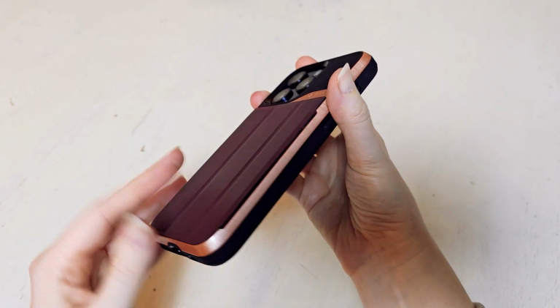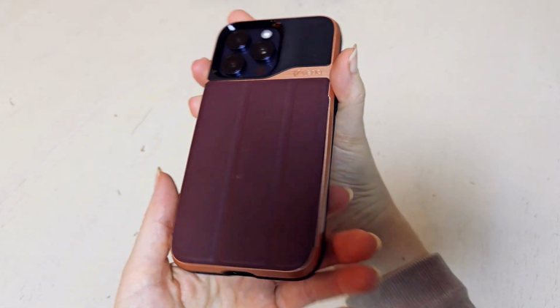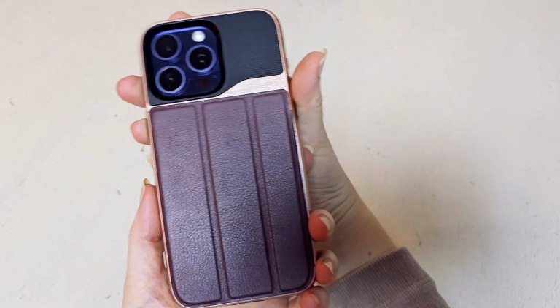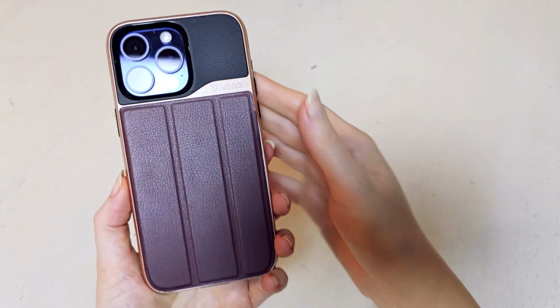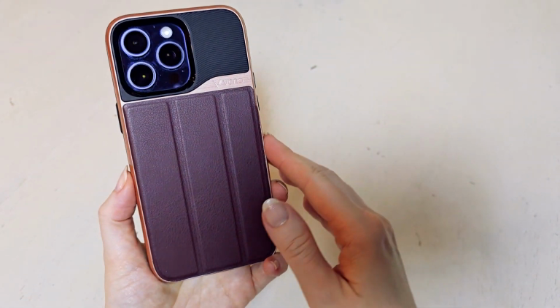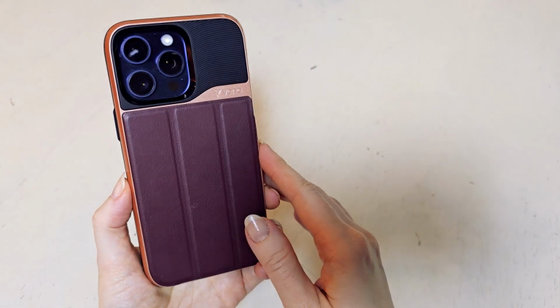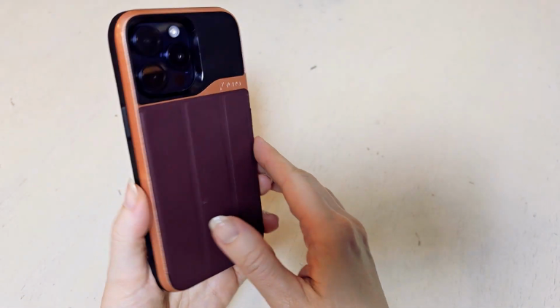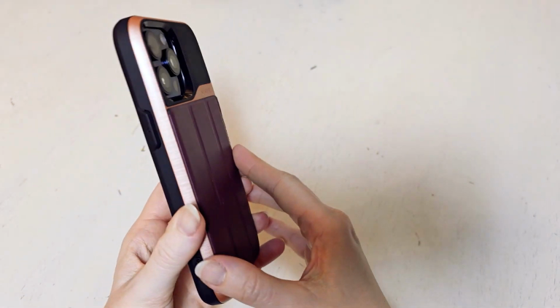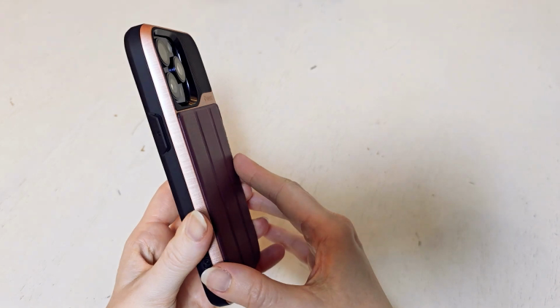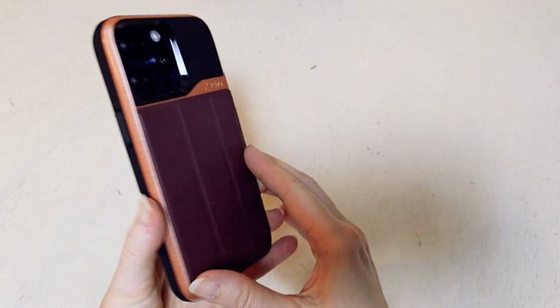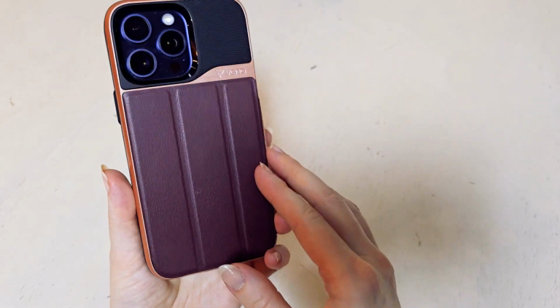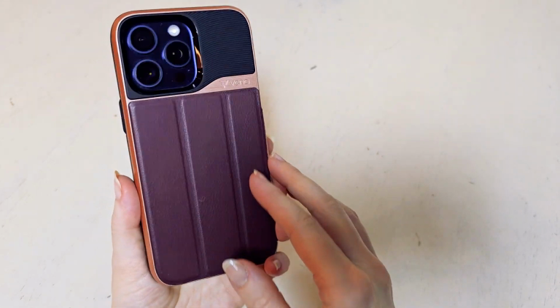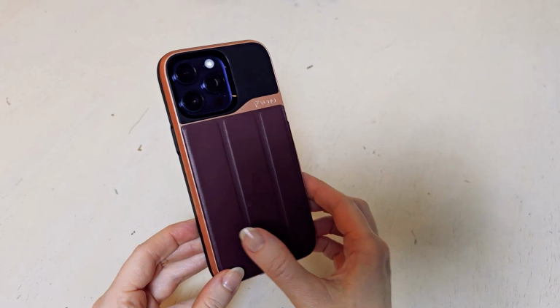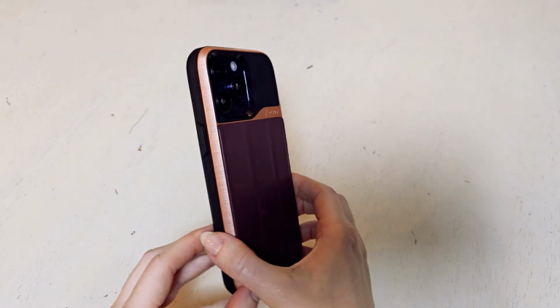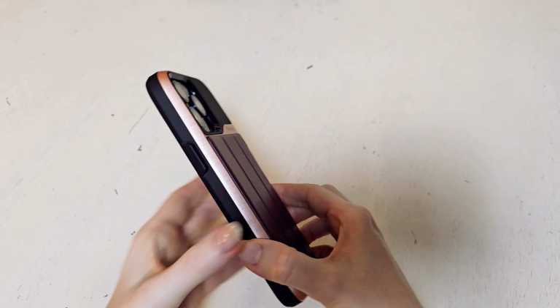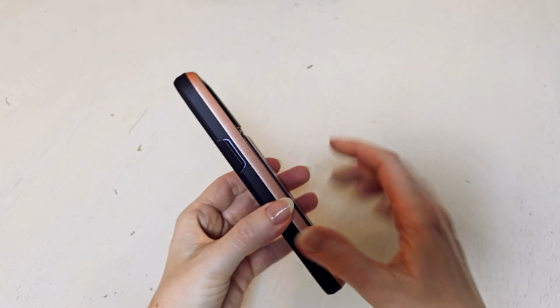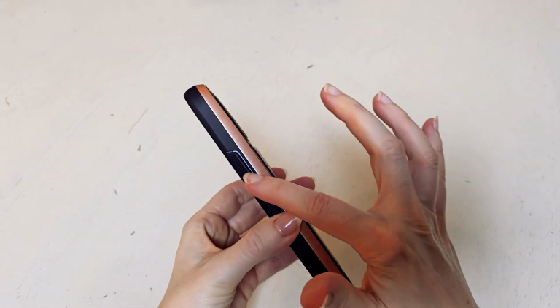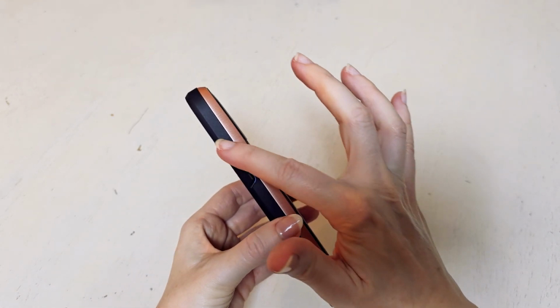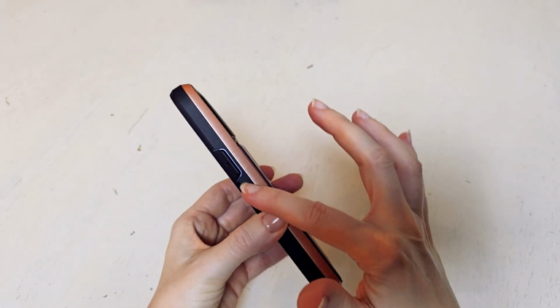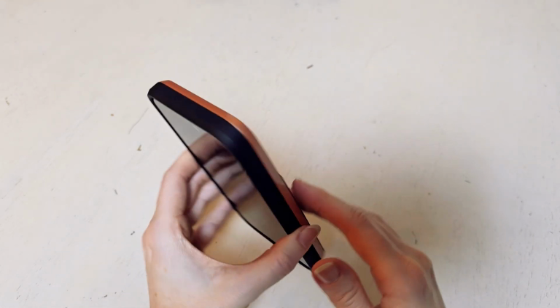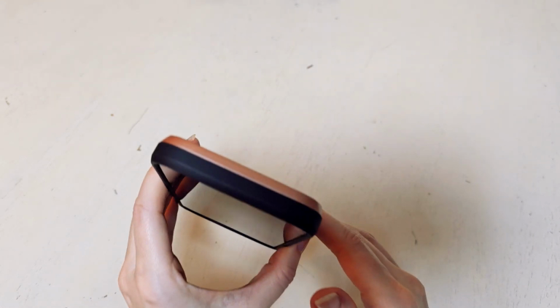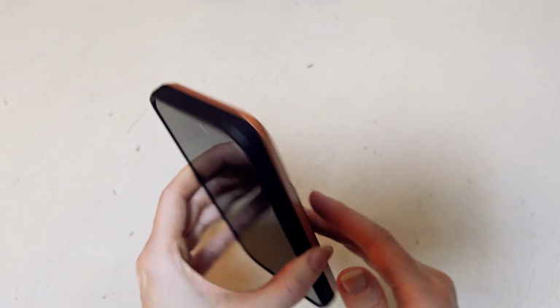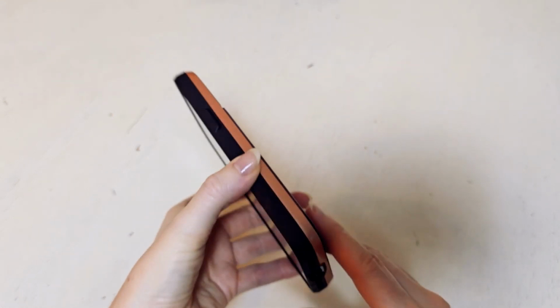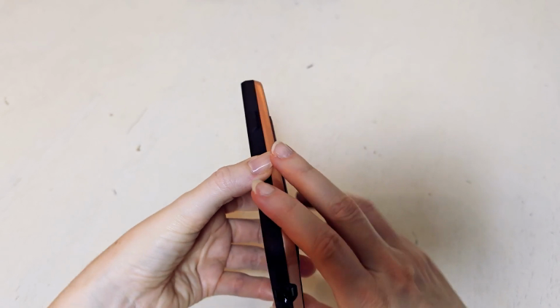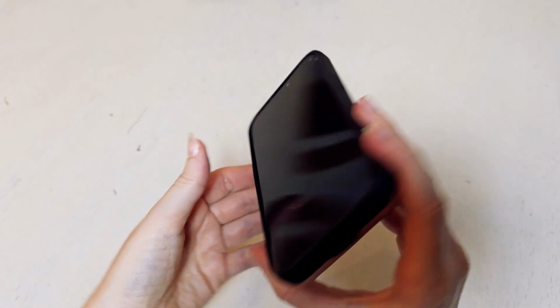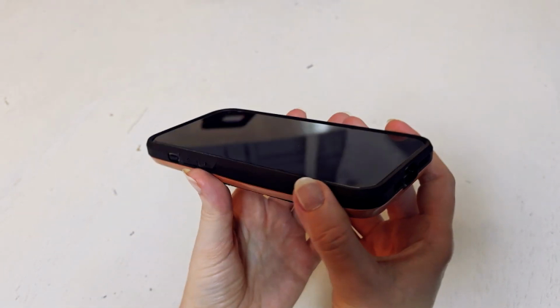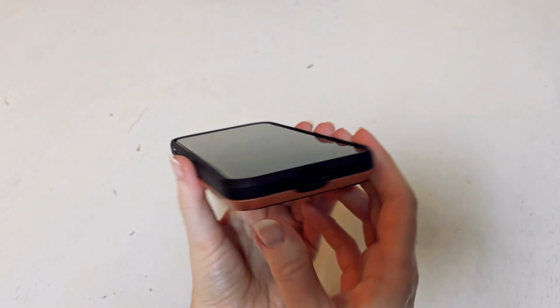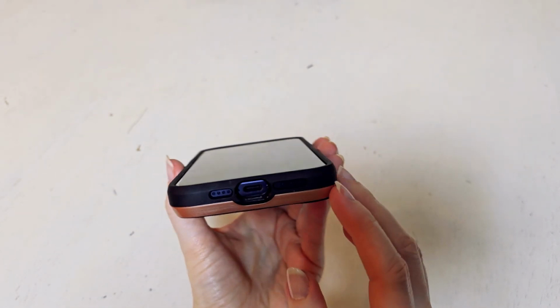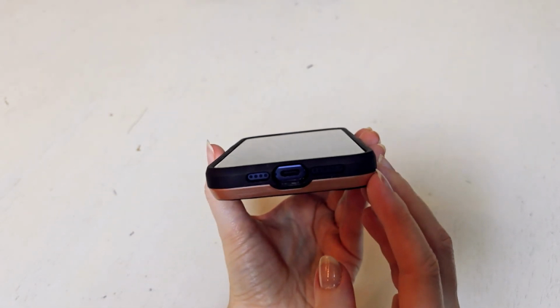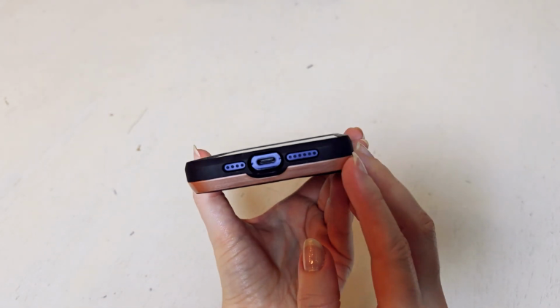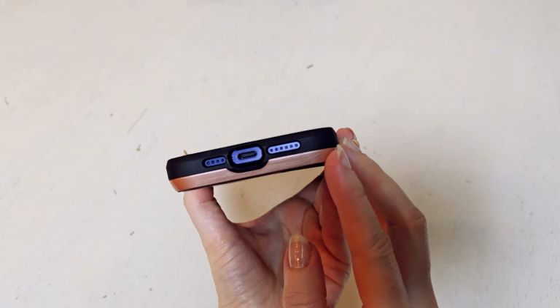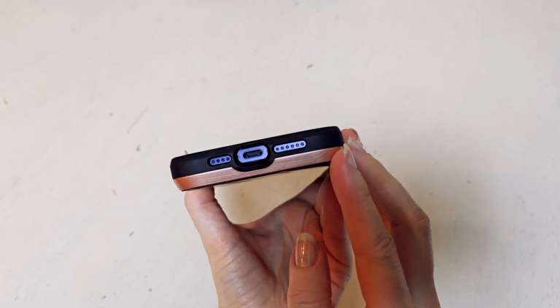When you close it, you can hear a nice snapping sound — it's like a magnetic snap. So you know that it's firmly closed. It is not something that's going to be opening up on its own or that you're going to be having issues with.